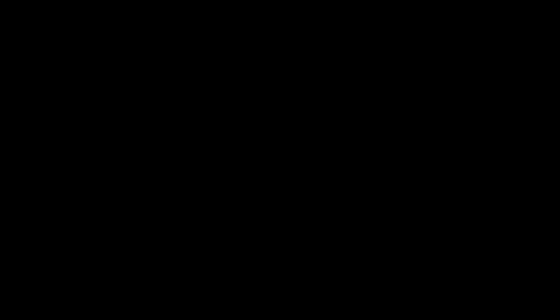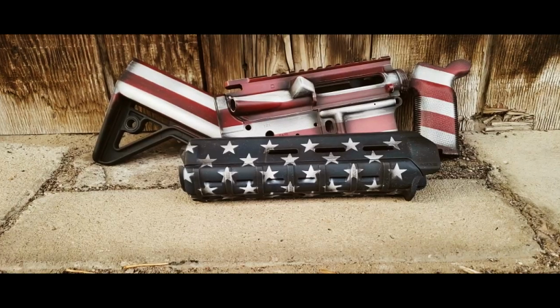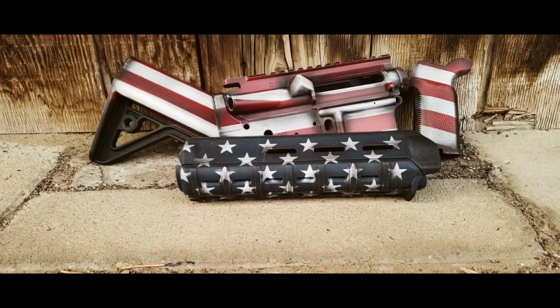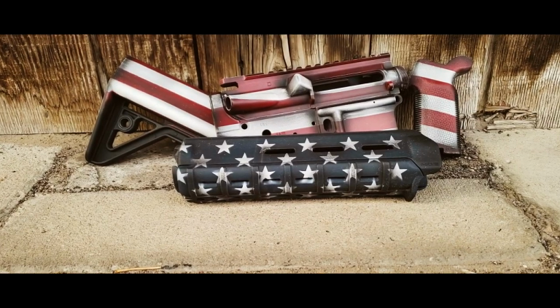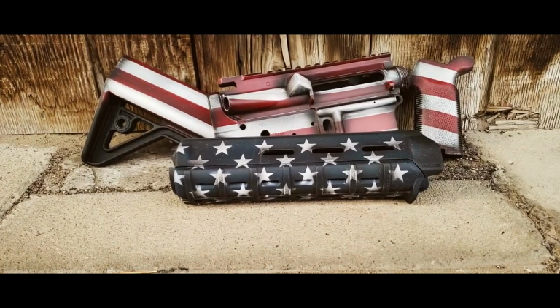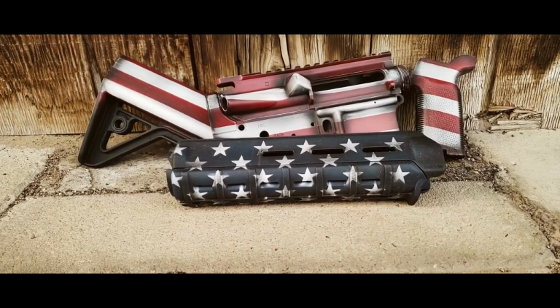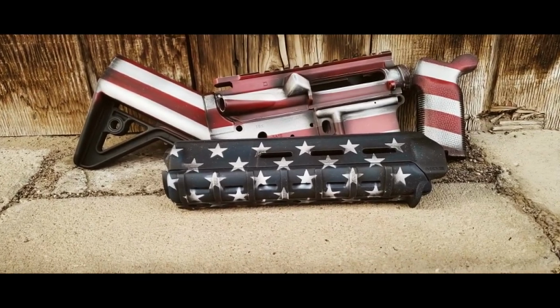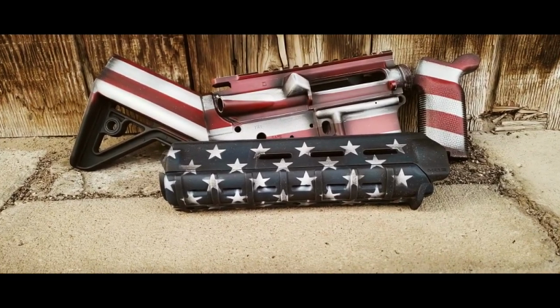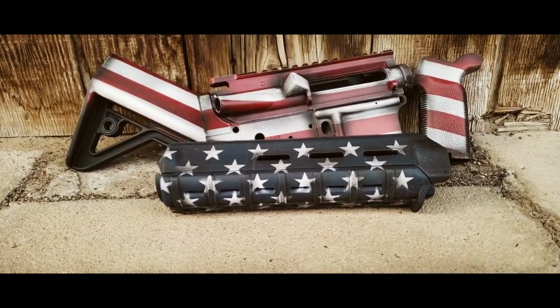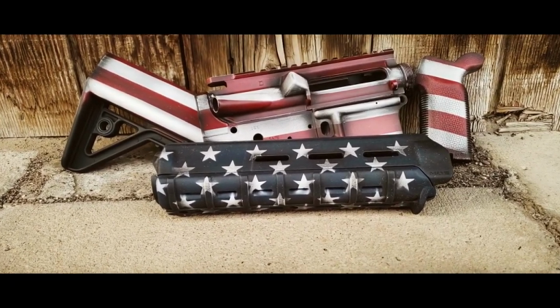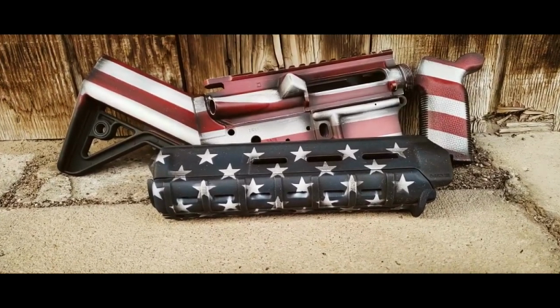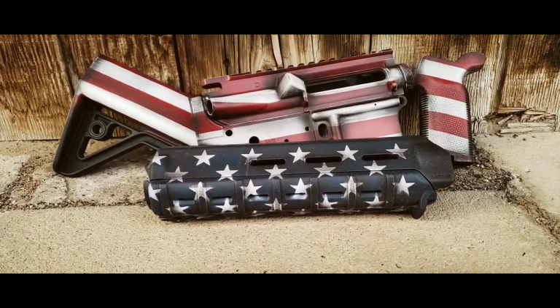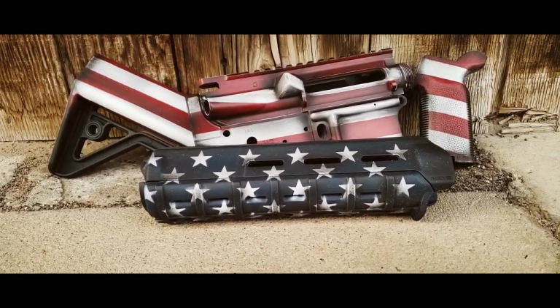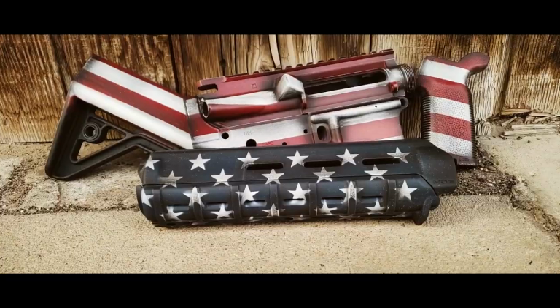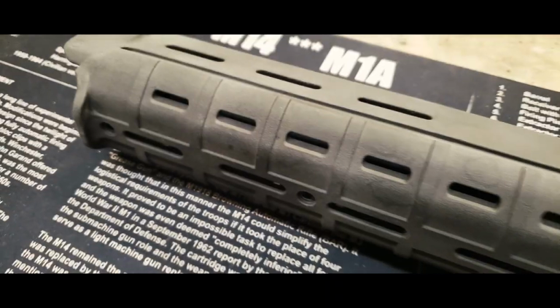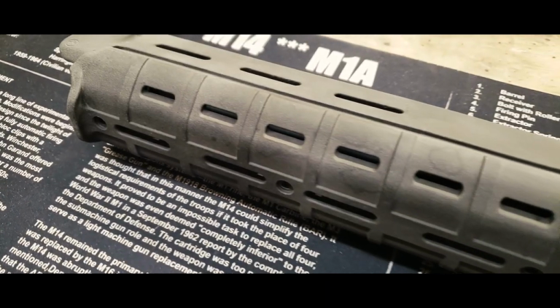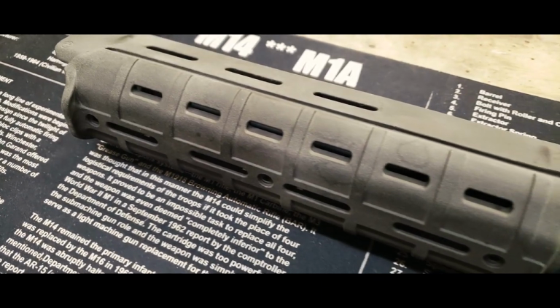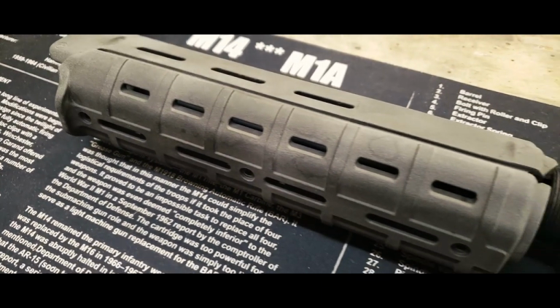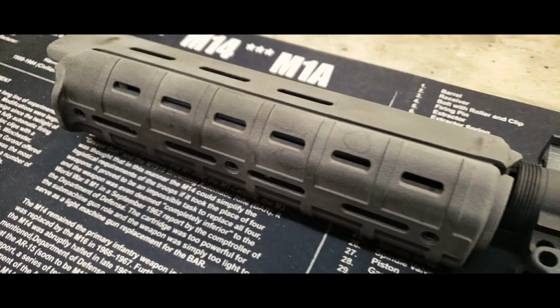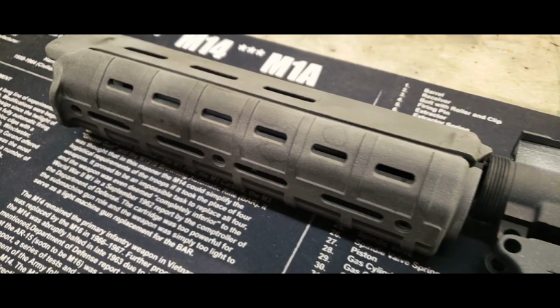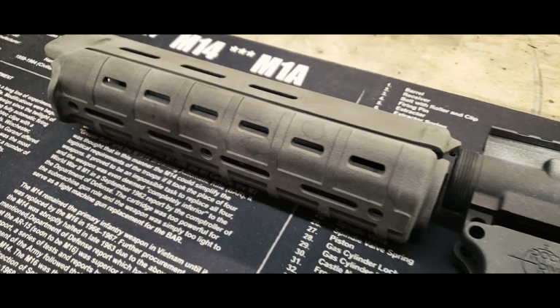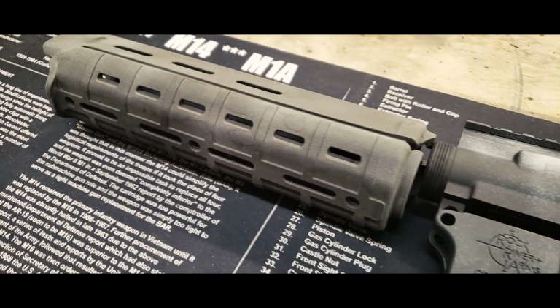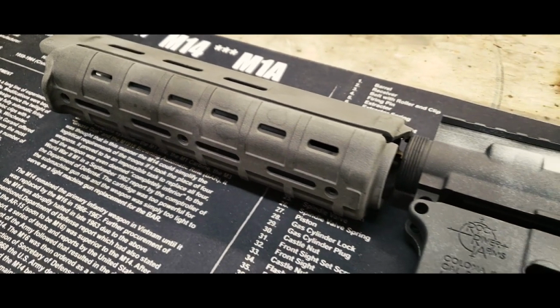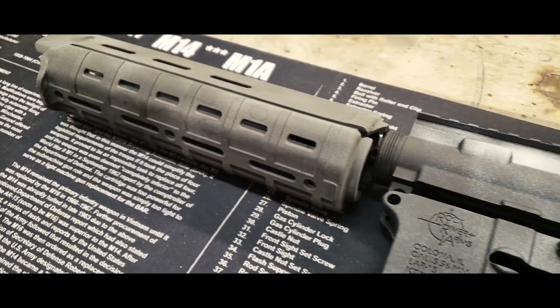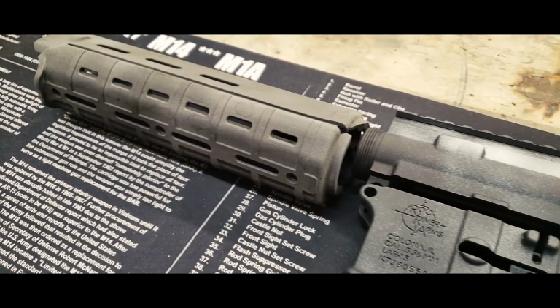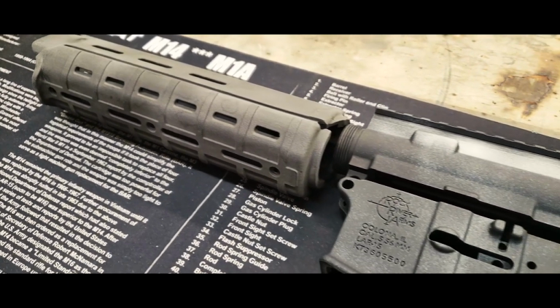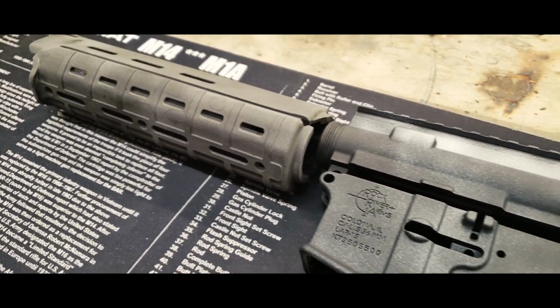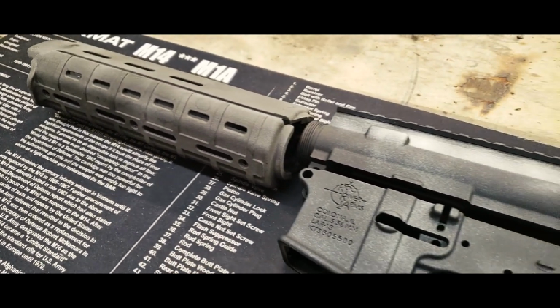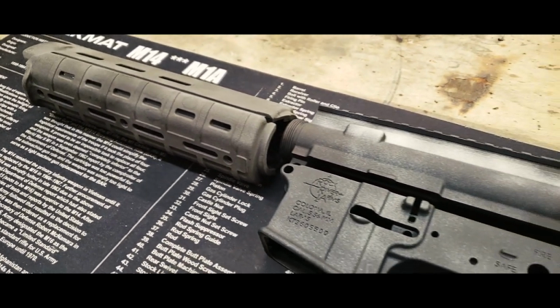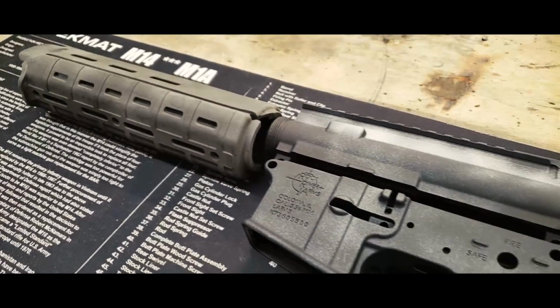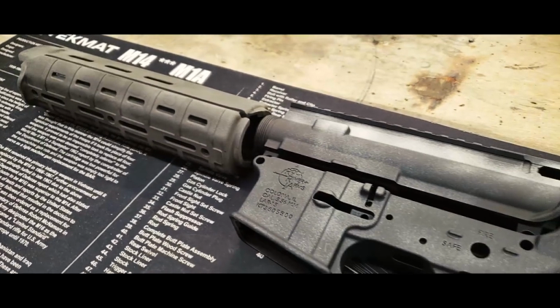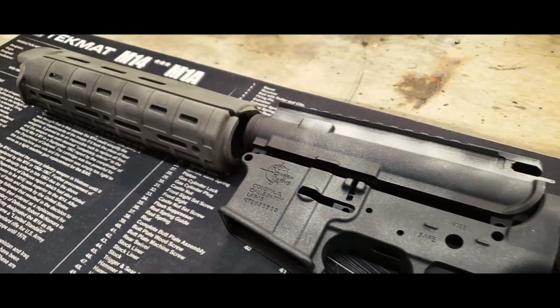In this video, I'm going to demonstrate a simple way to paint an American flag rifle. Before we begin, we'll want to prepare the surfaces to be coated. We recommend full disassembly, degreasing, and abrasive blasting.